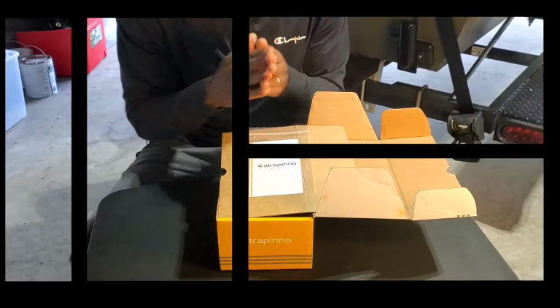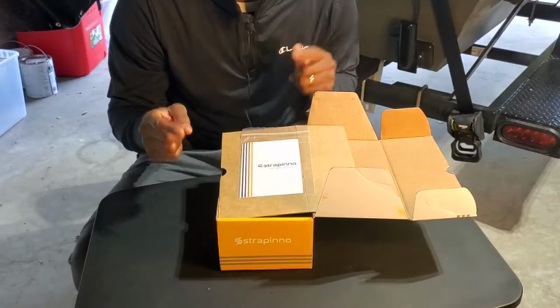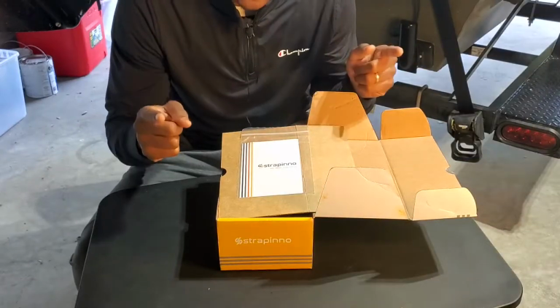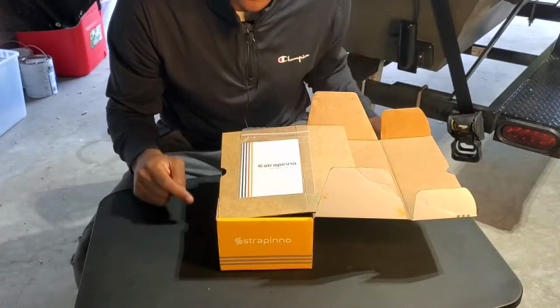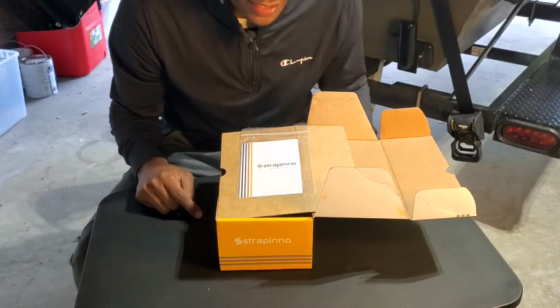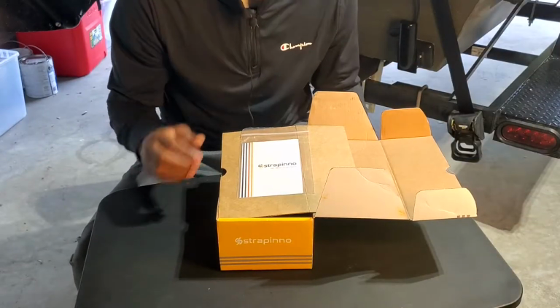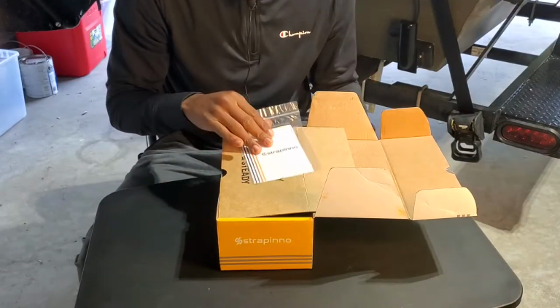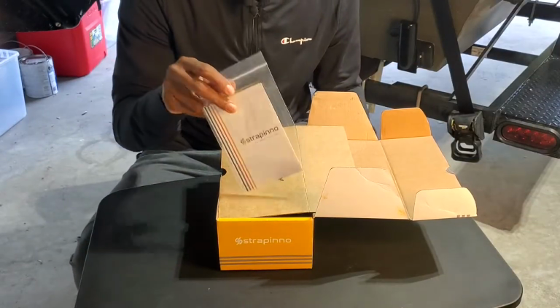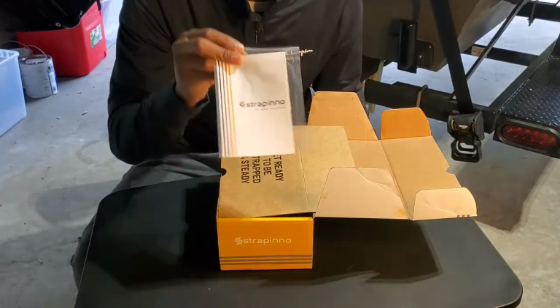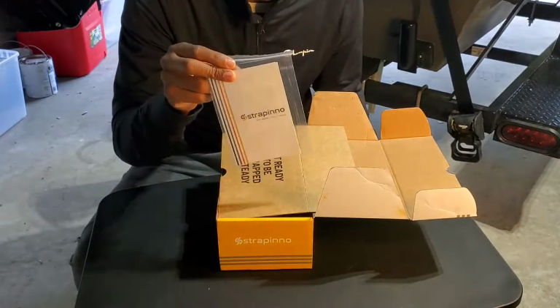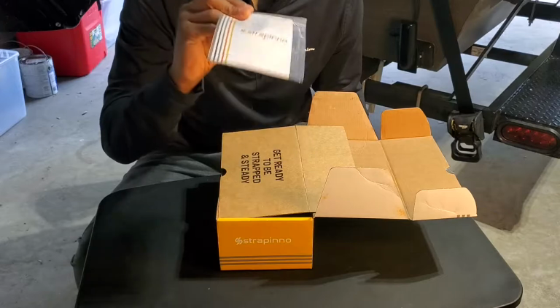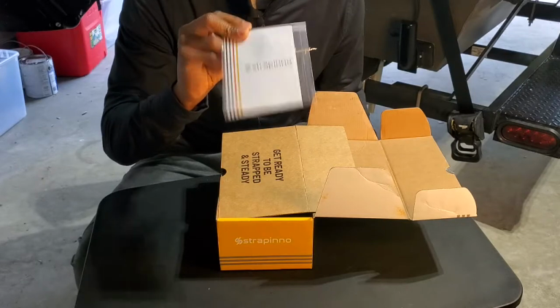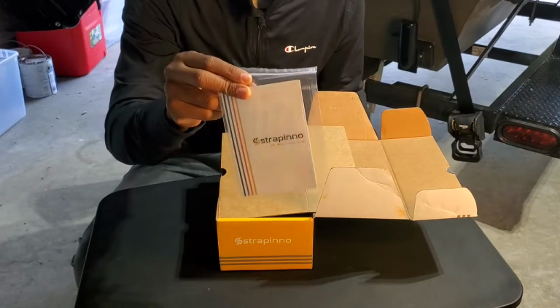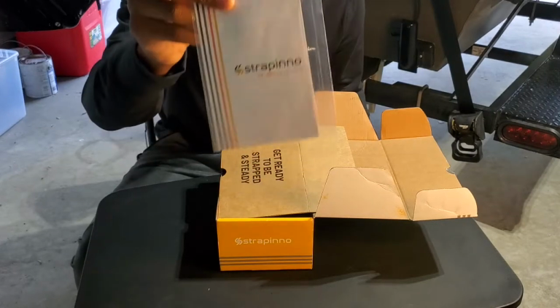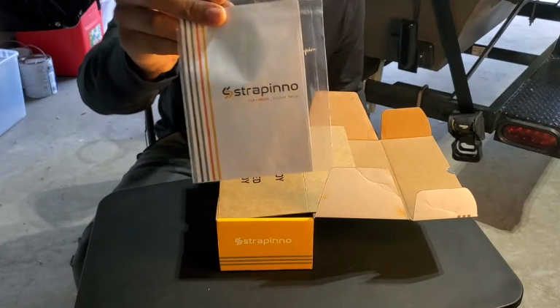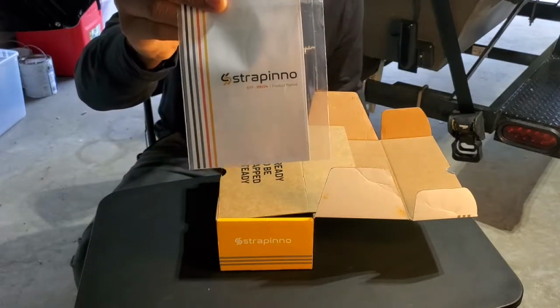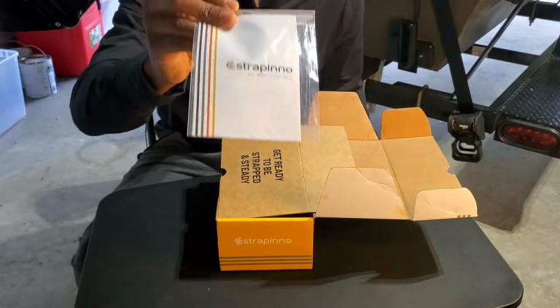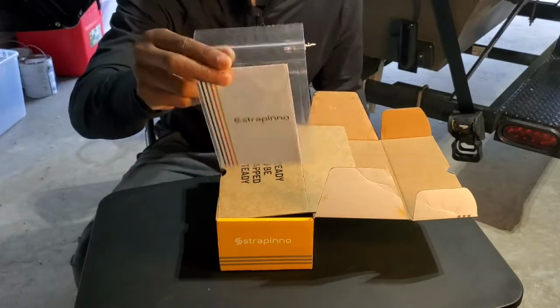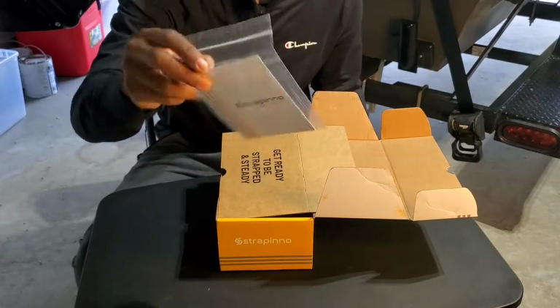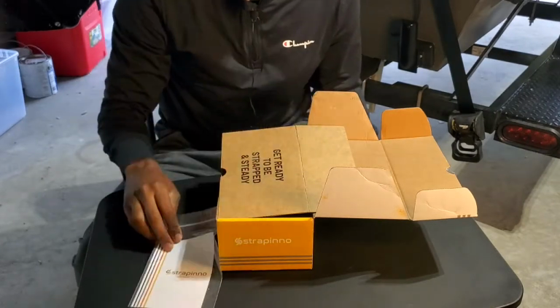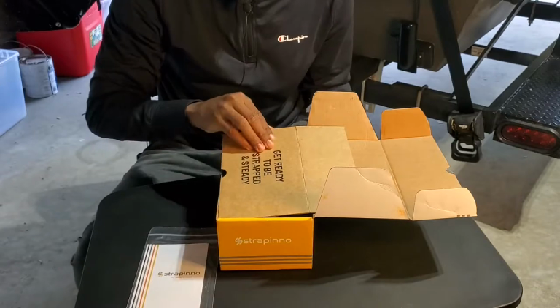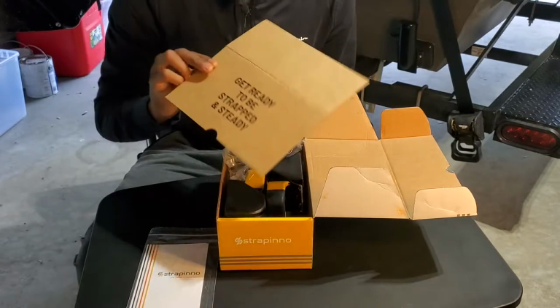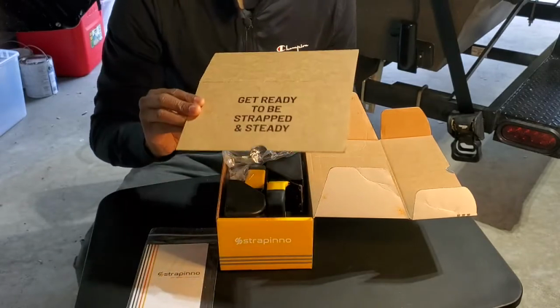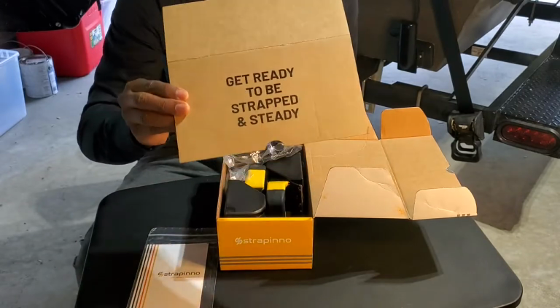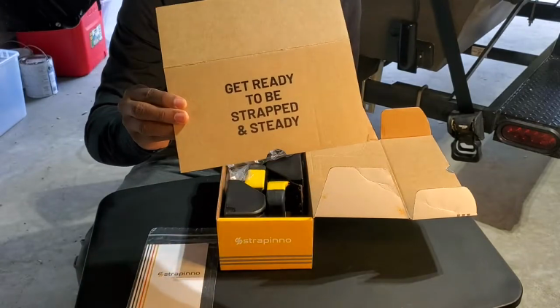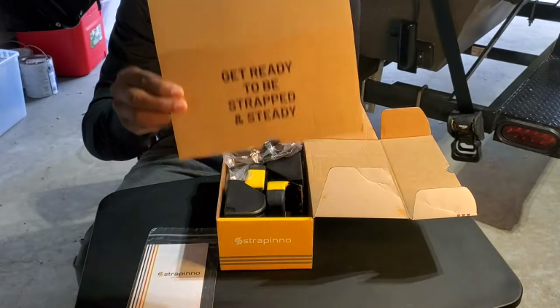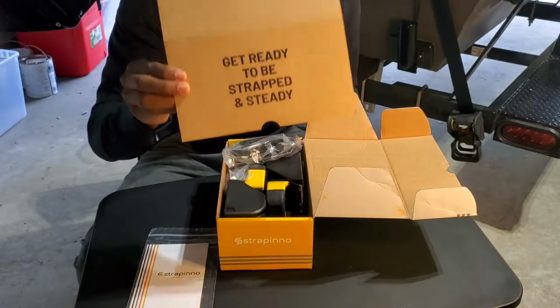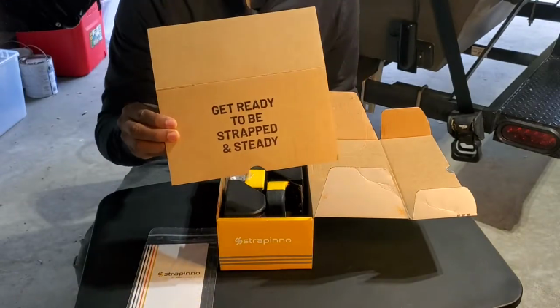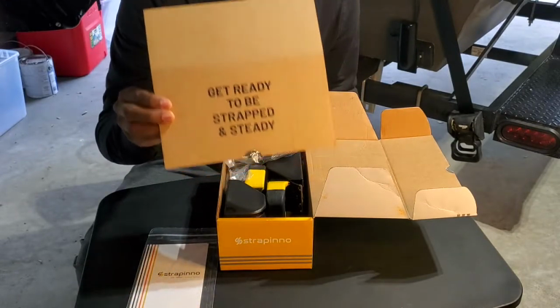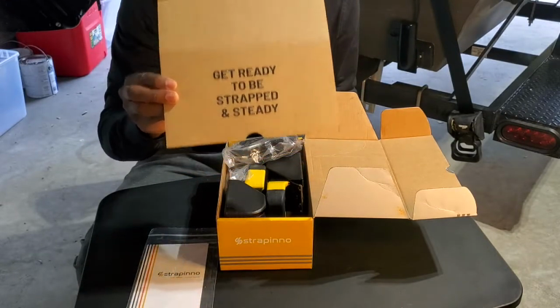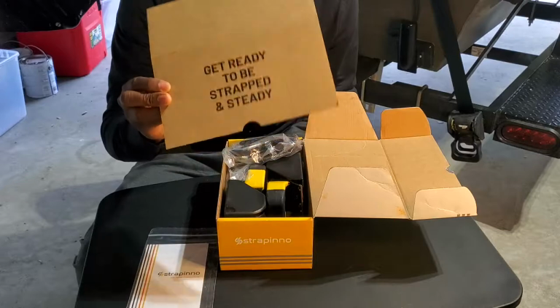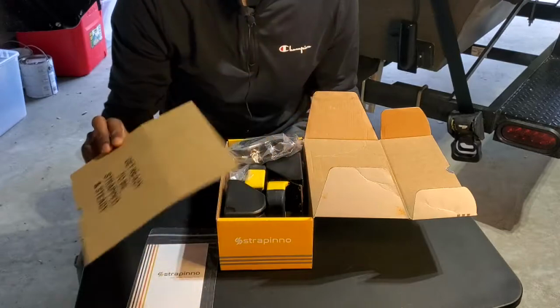Alright guys, let's dive into the unboxing. First off, the box comes with an instruction manual — that's pretty cool, packaged nicely. "Get ready to be strapped and ready." I like the tagline, pretty catchy.